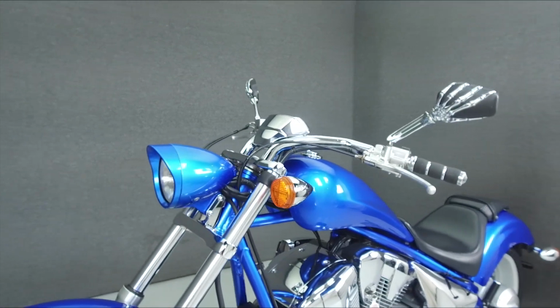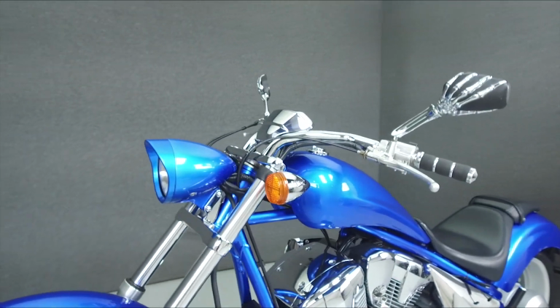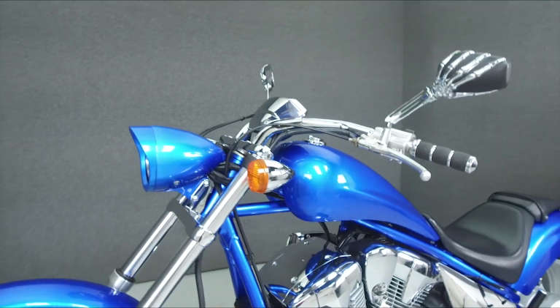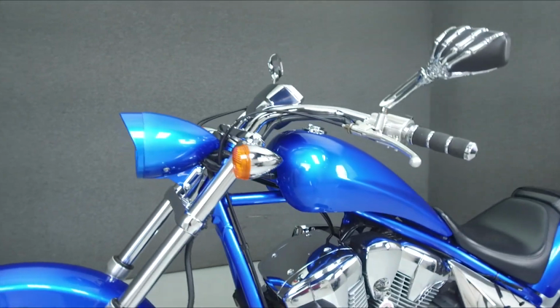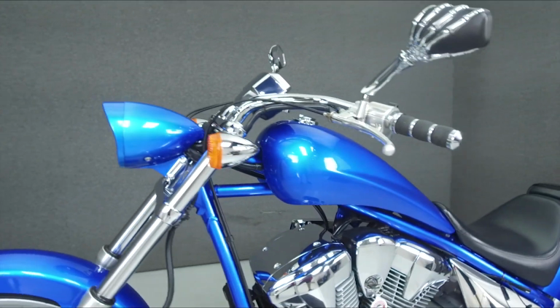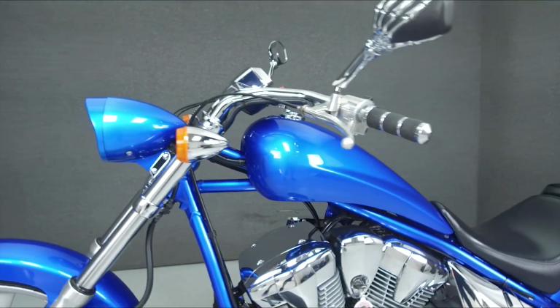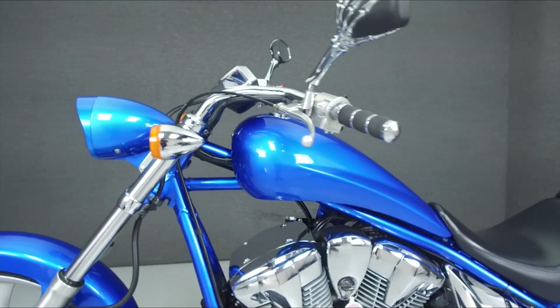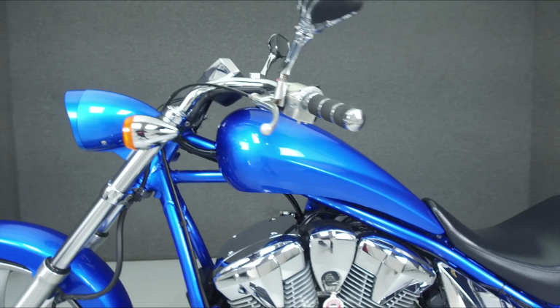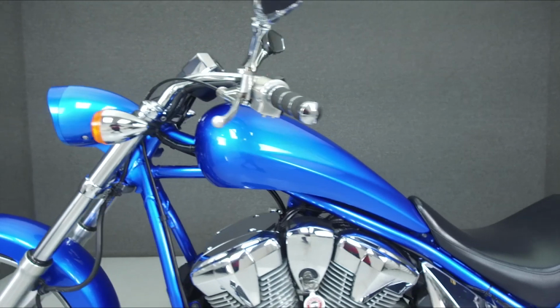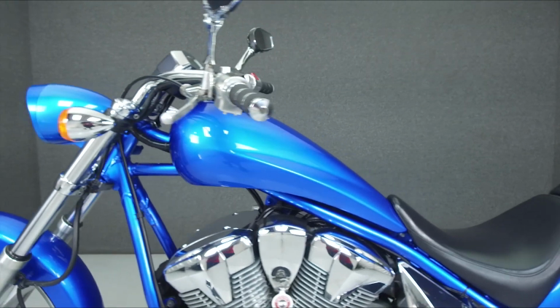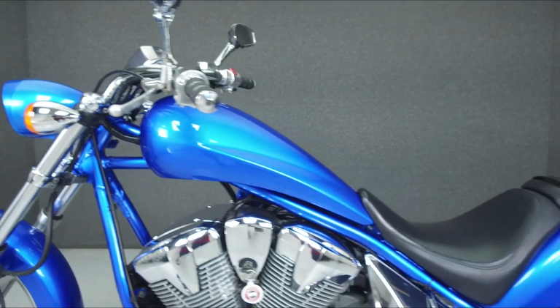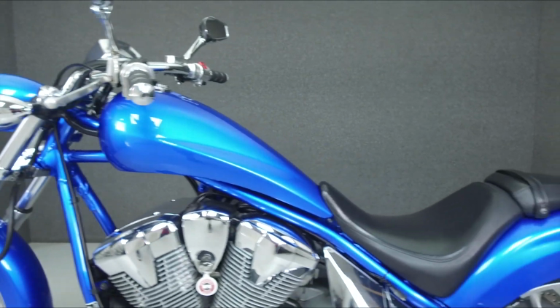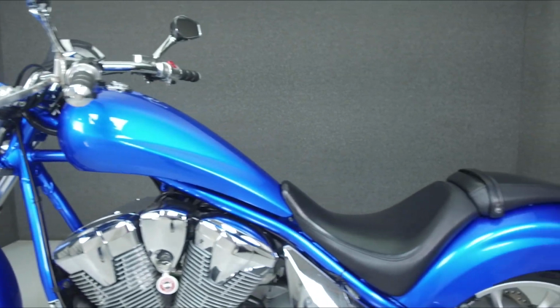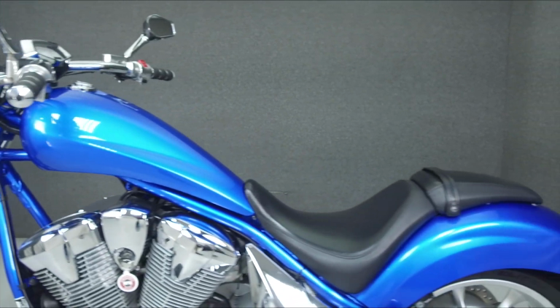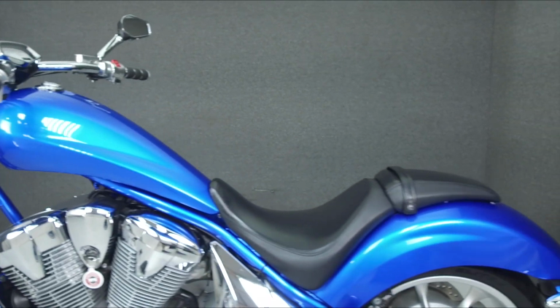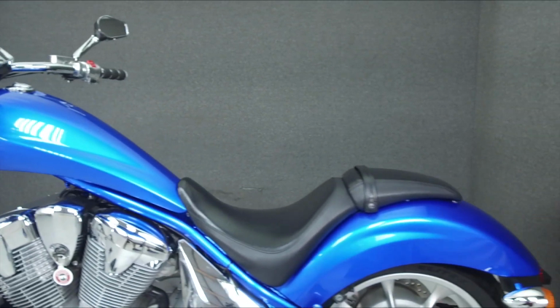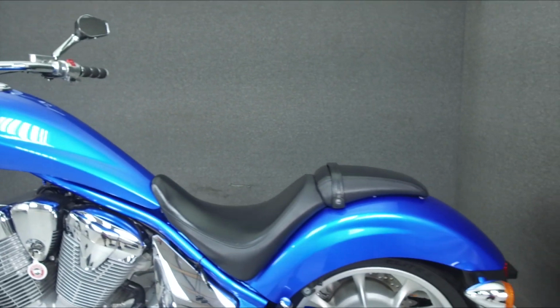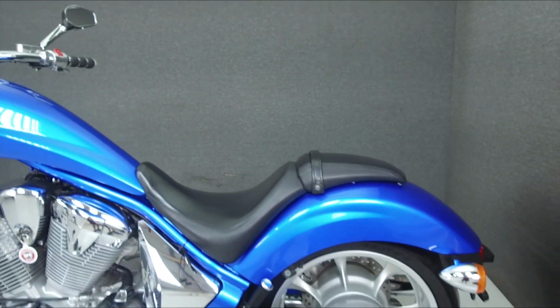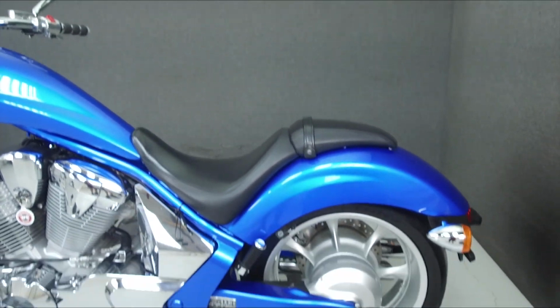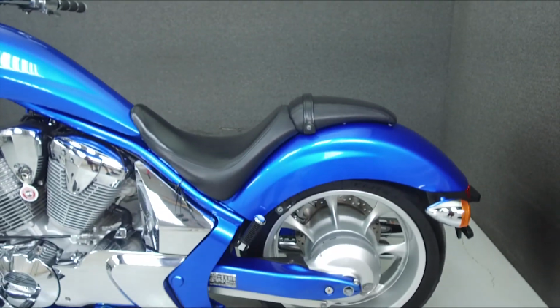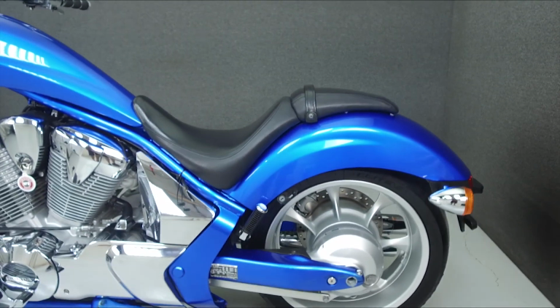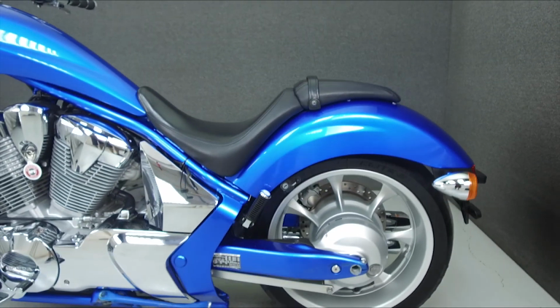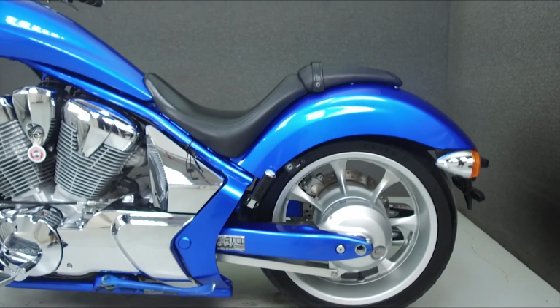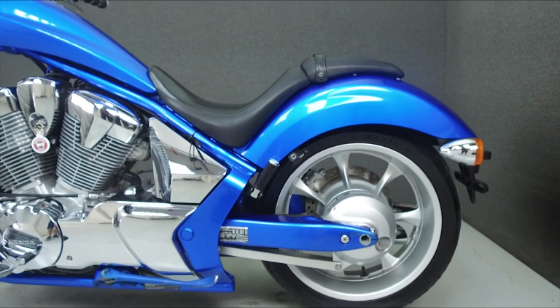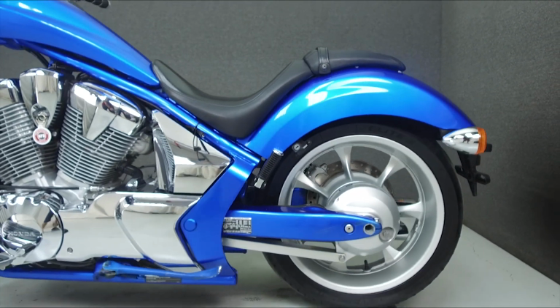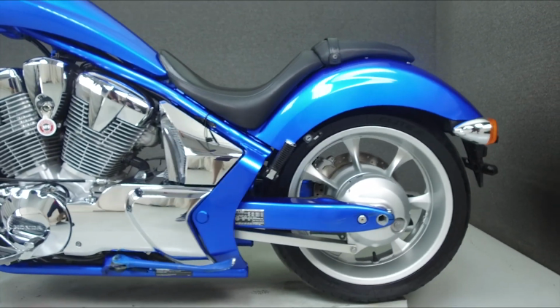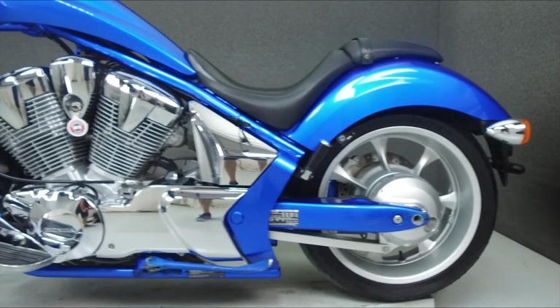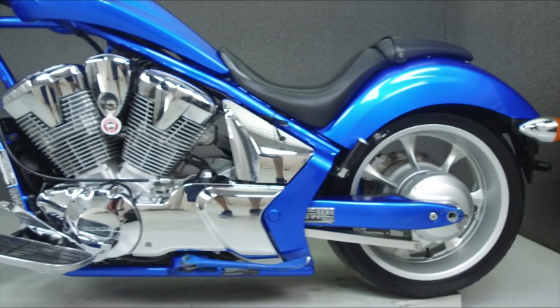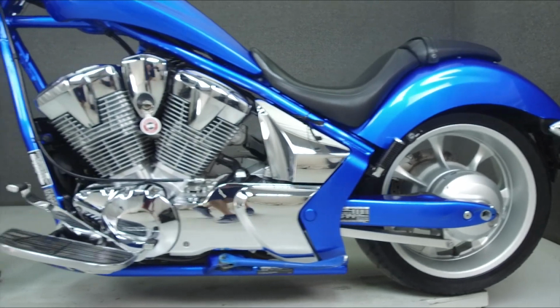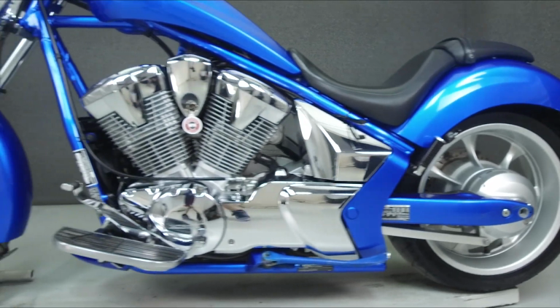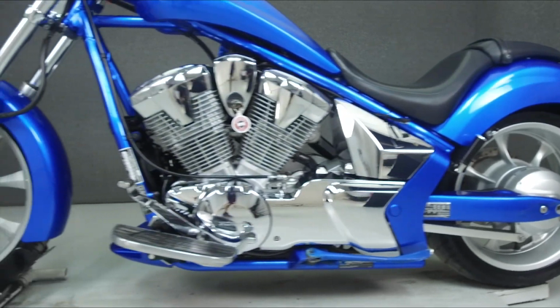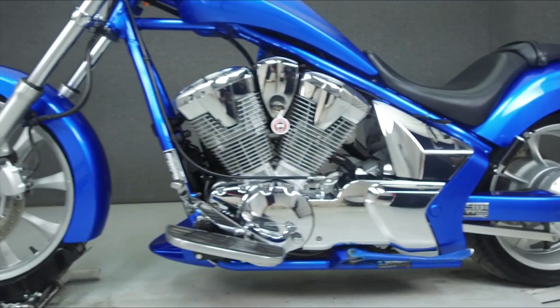This bike has been upgraded with a Cobra exhaust, an aftermarket intake, mirrors, grips, a painted headlight bucket, a painted kickstand, and a chin fairing.